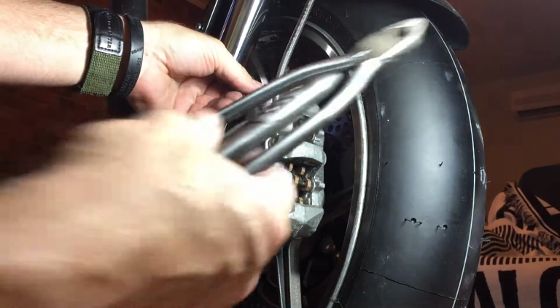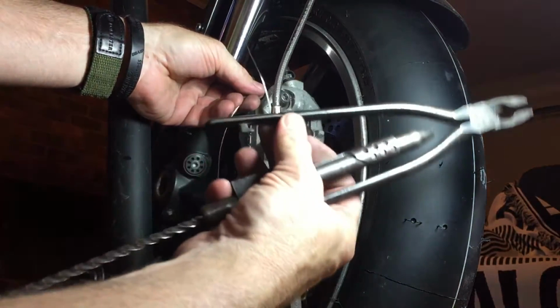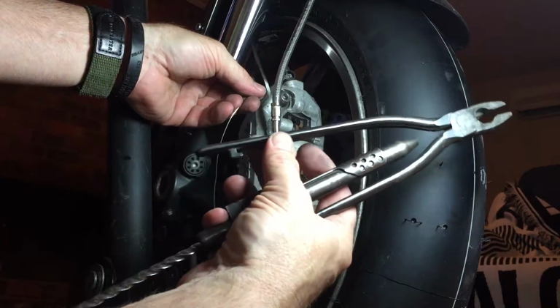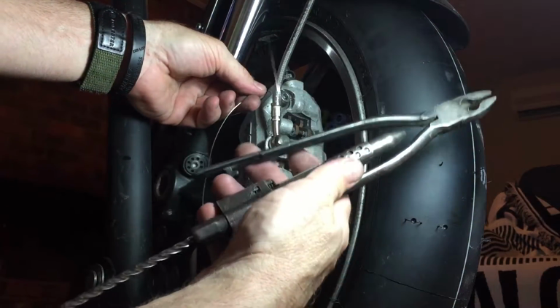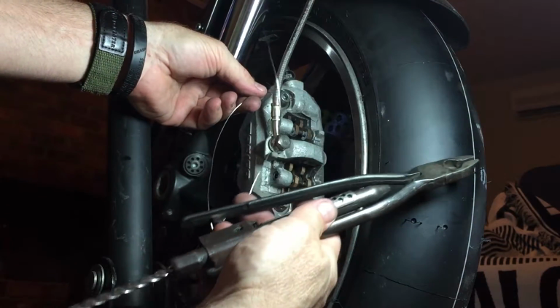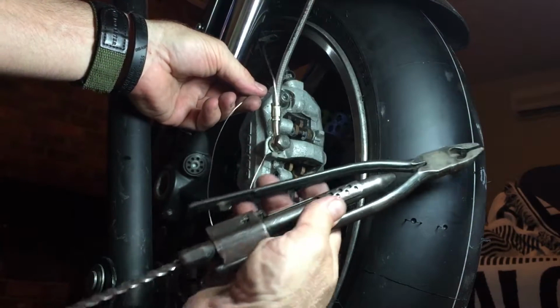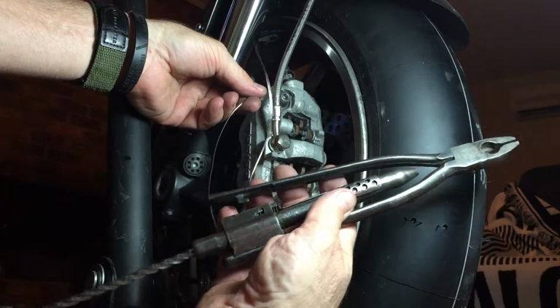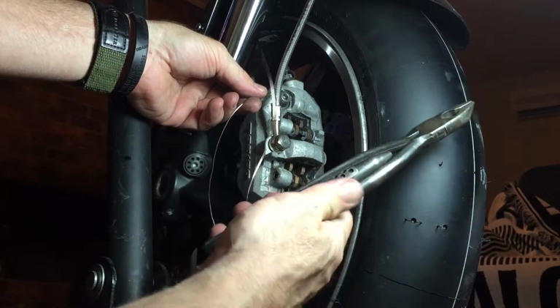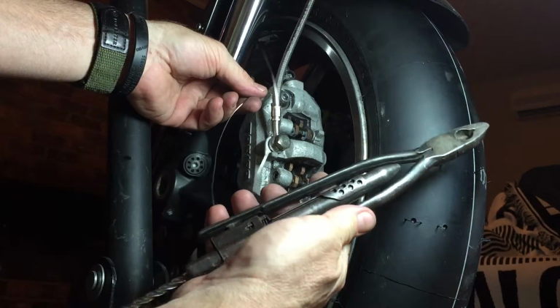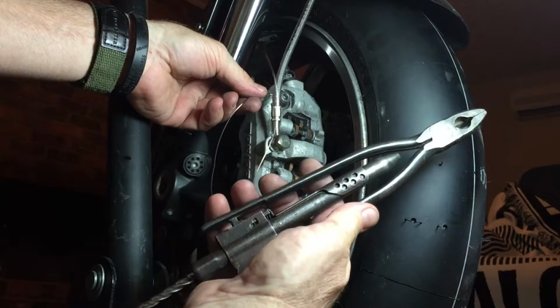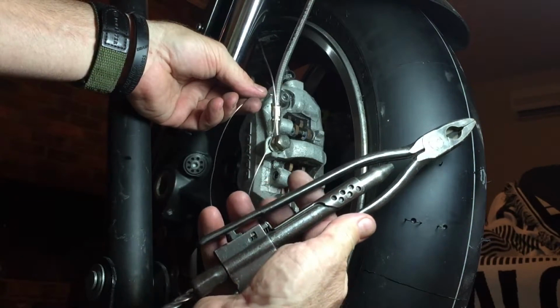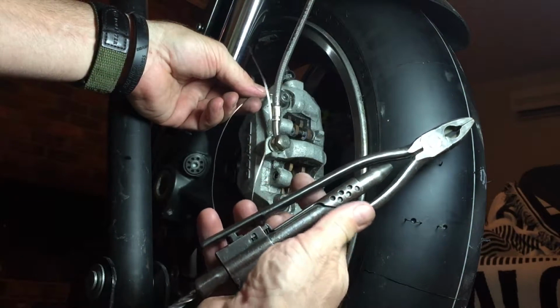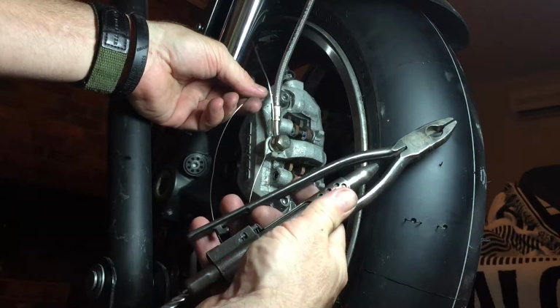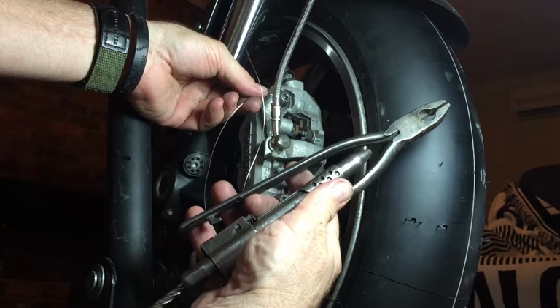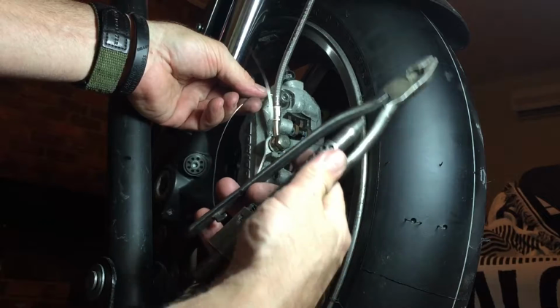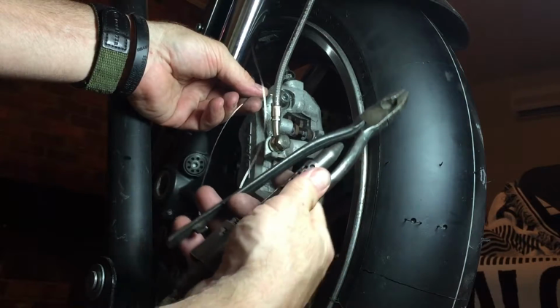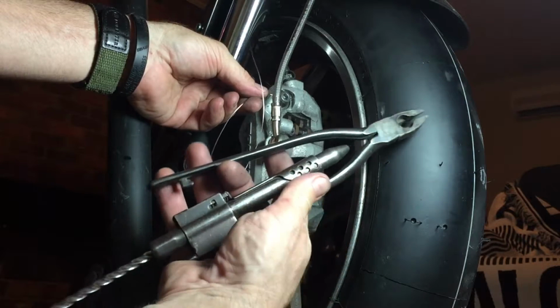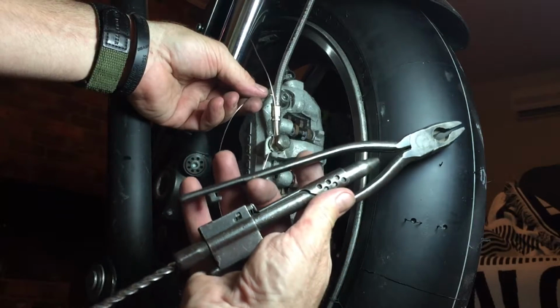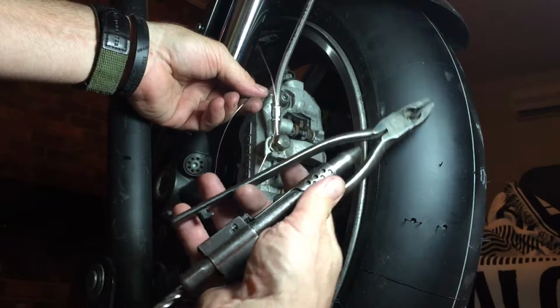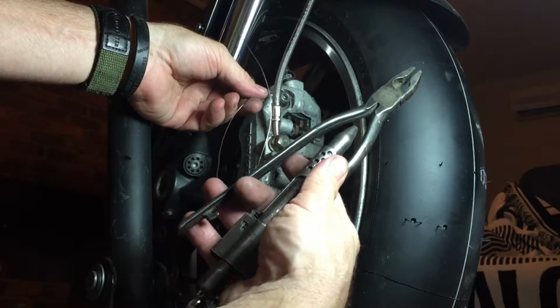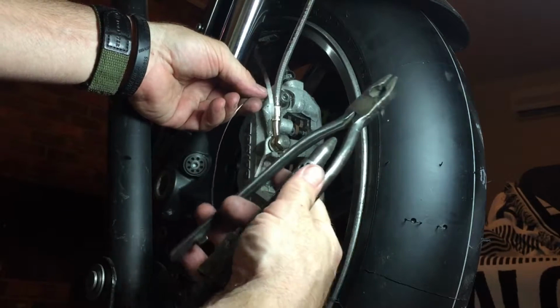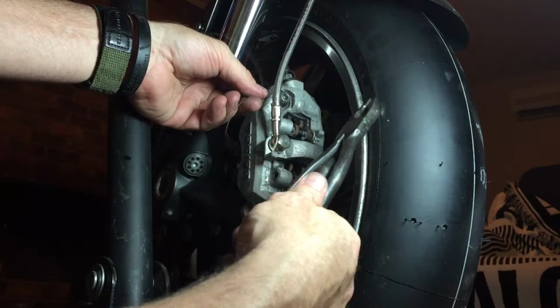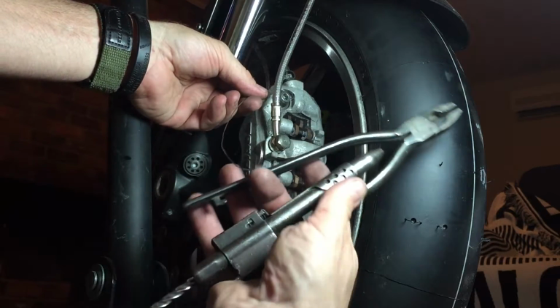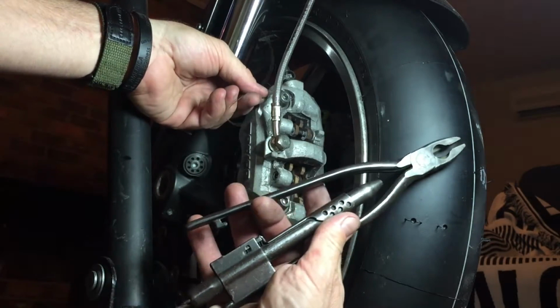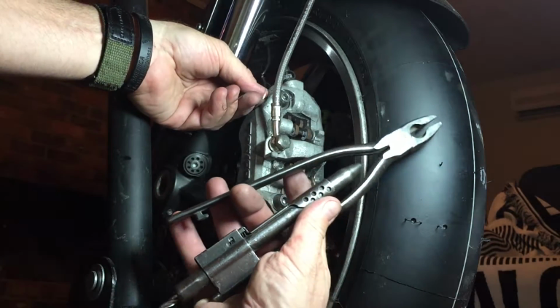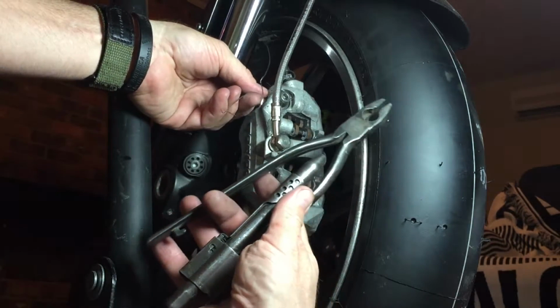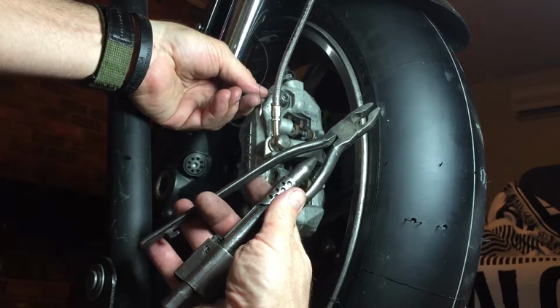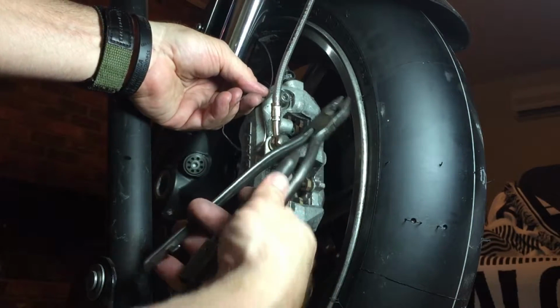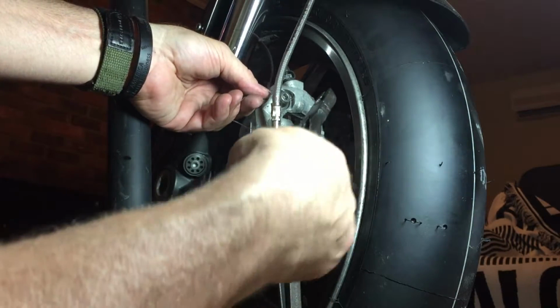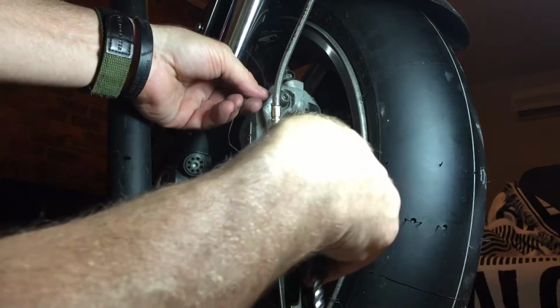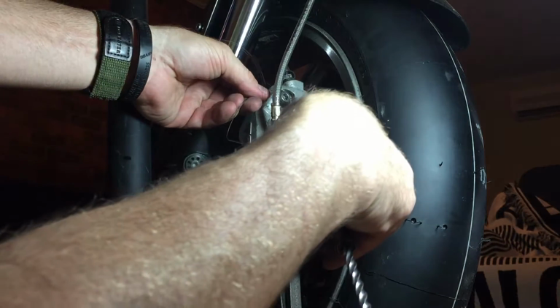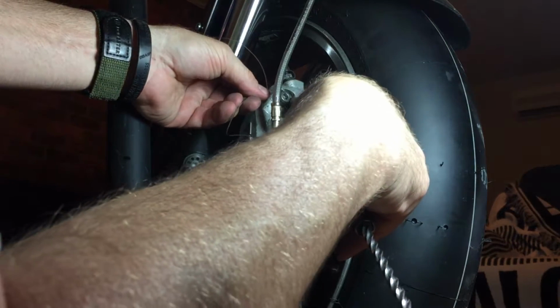These are safety wire pliers. I bought these years ago at an army surplus store — it's my favorite pair. They work better than the crappy new ones I bought.